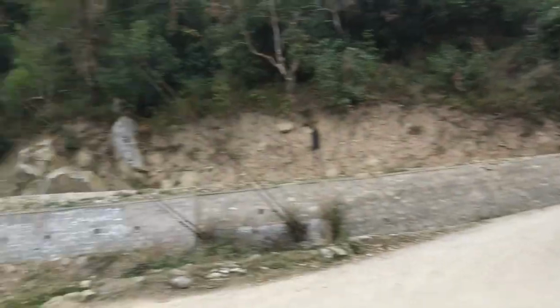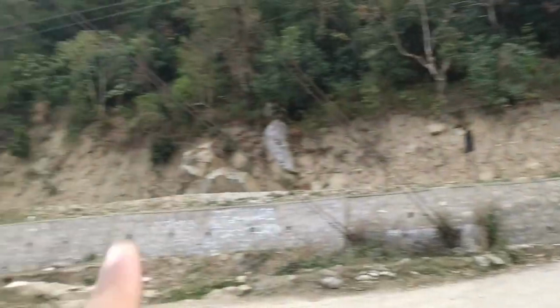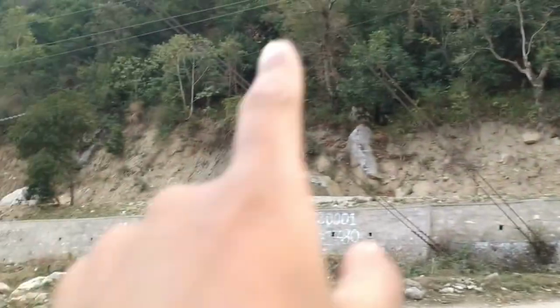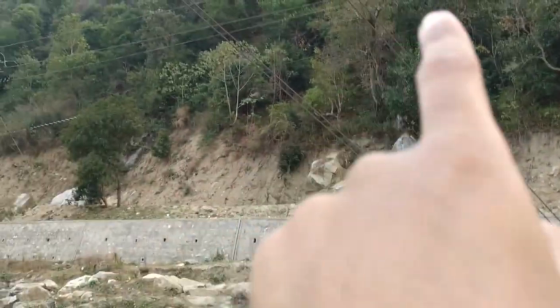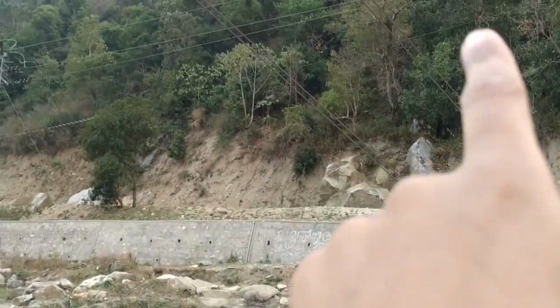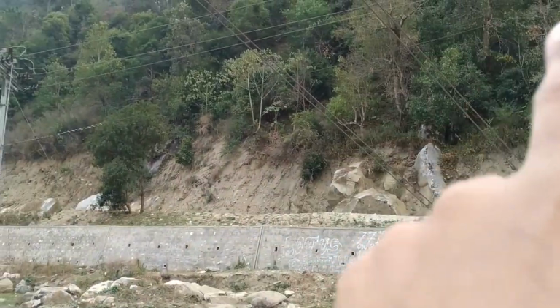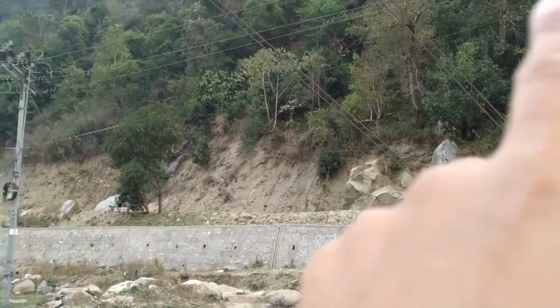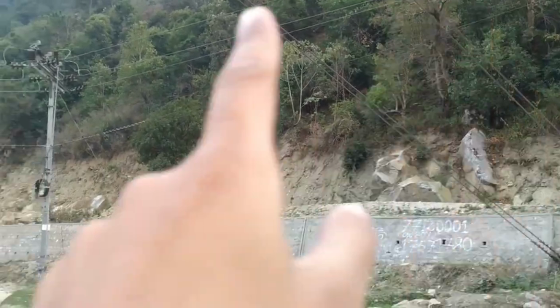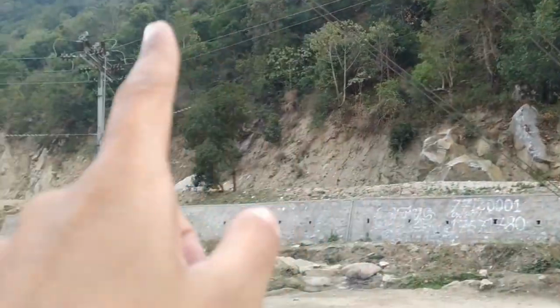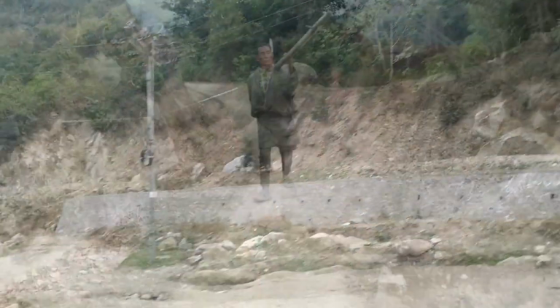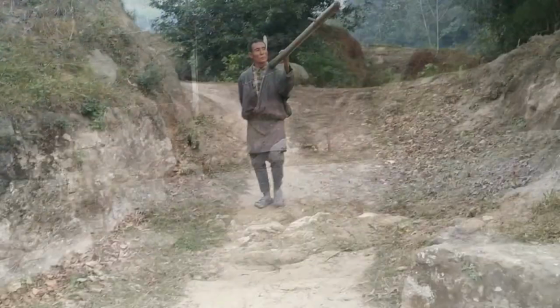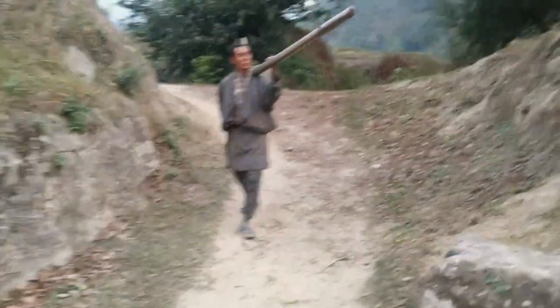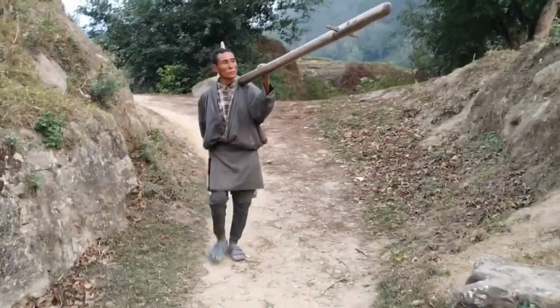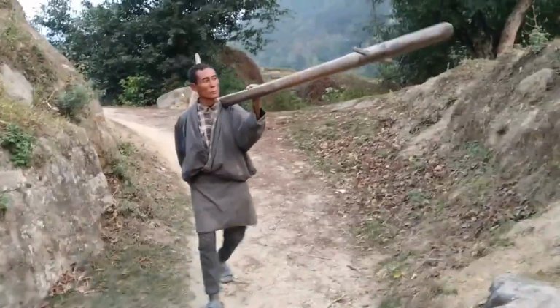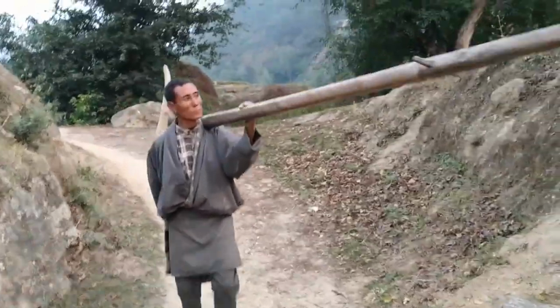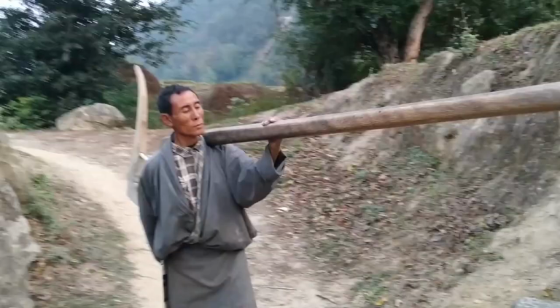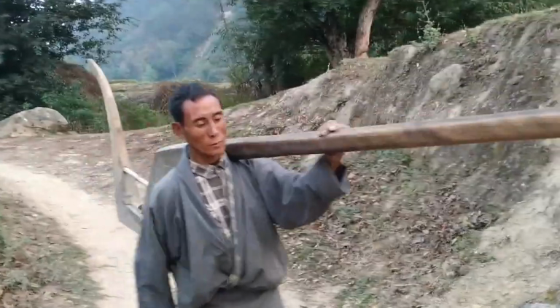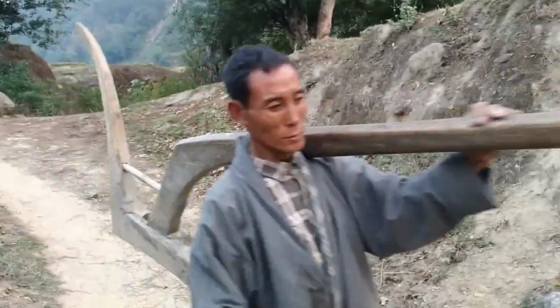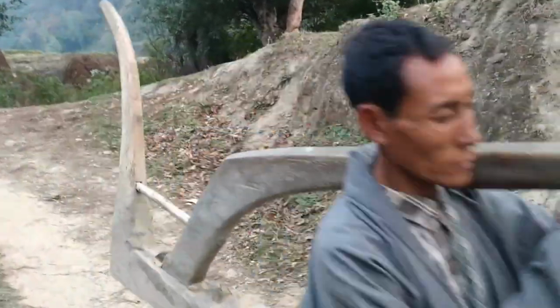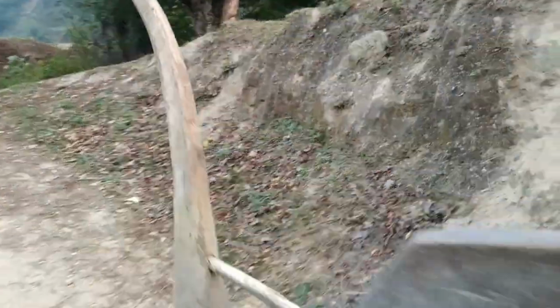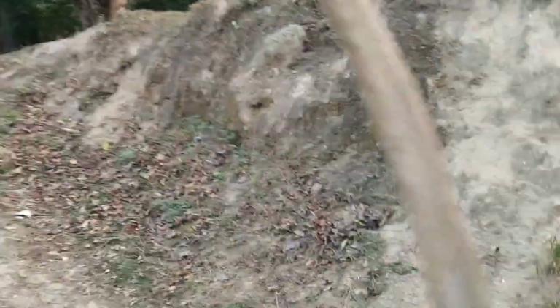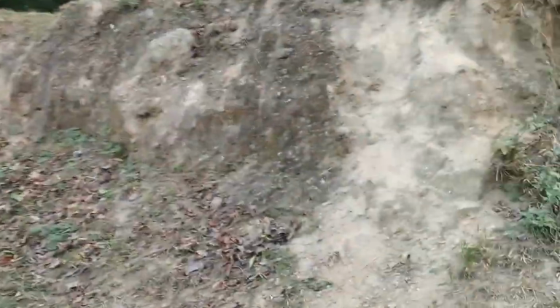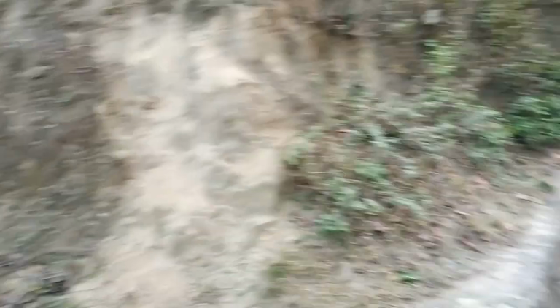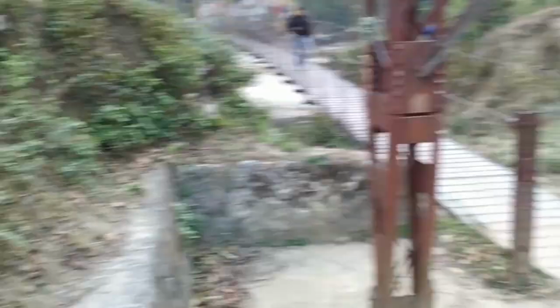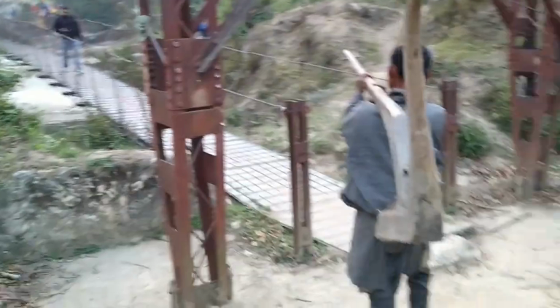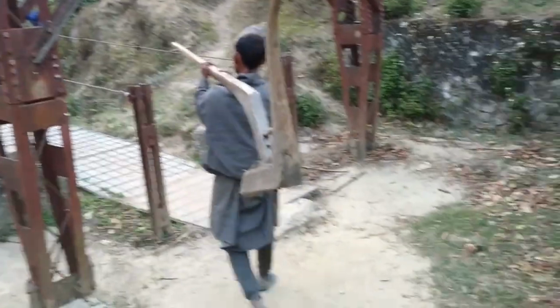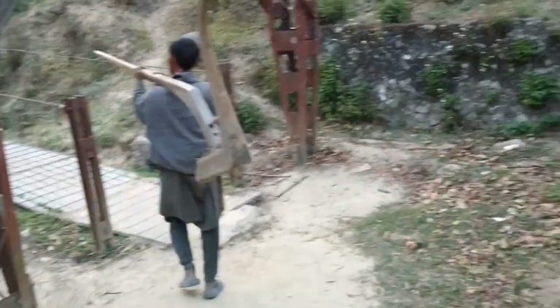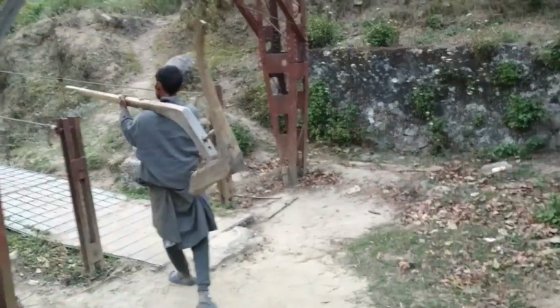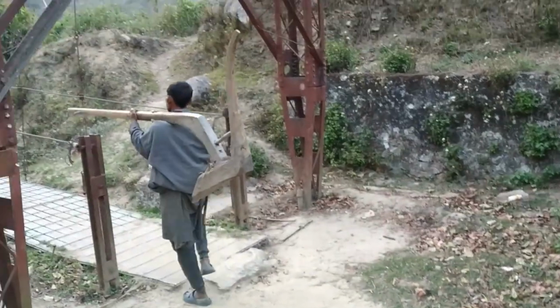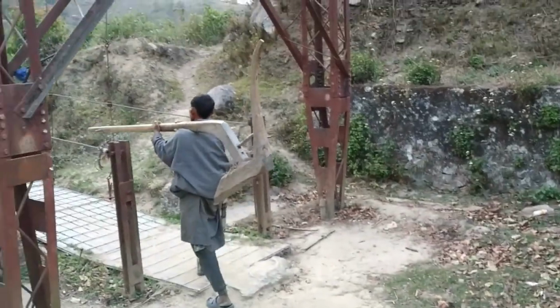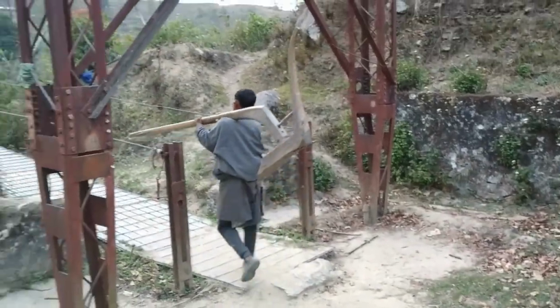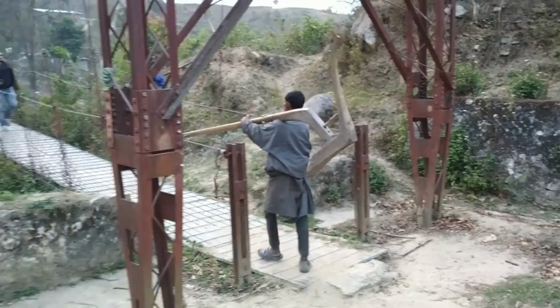The main road is above here somewhere. We have a few farmers coming in from their fields going through the suspension bridge.